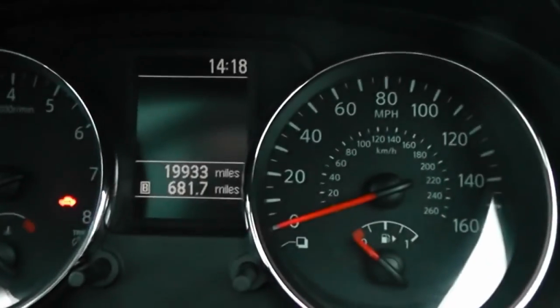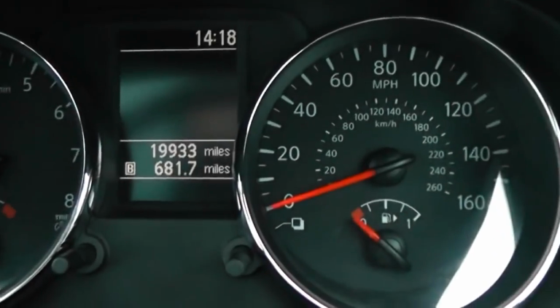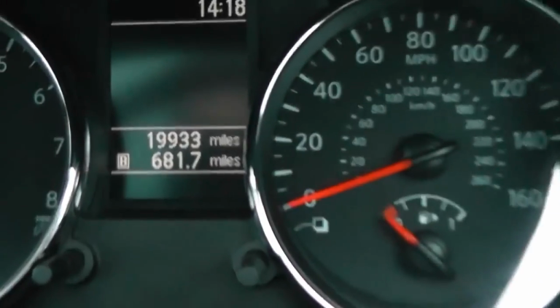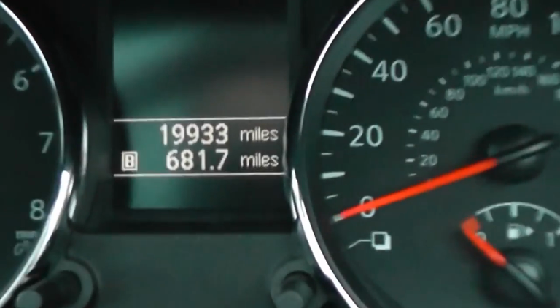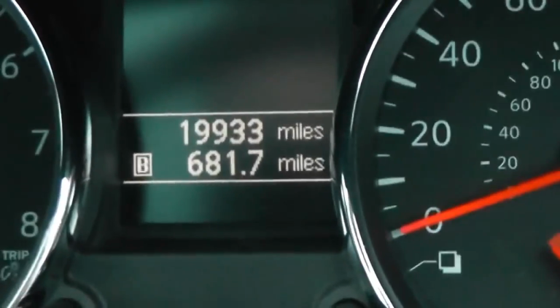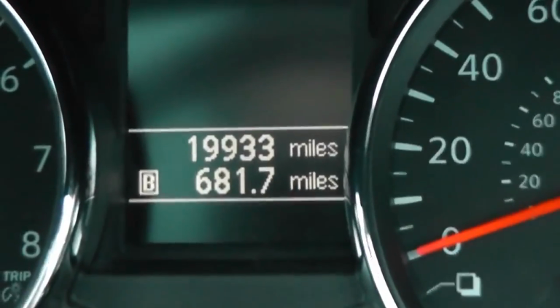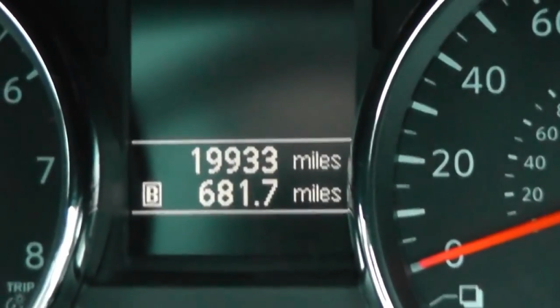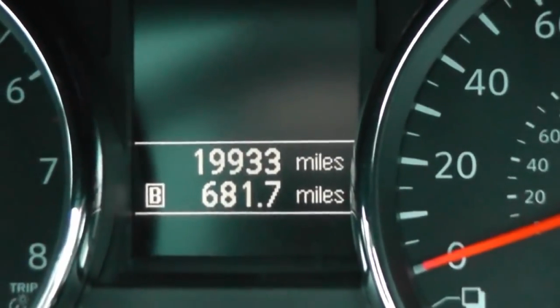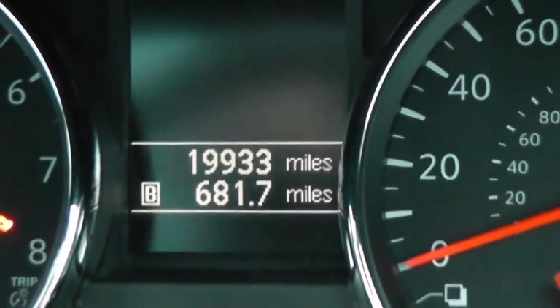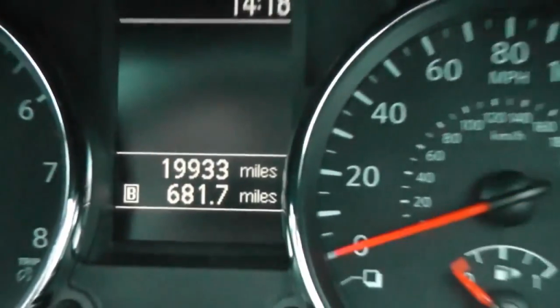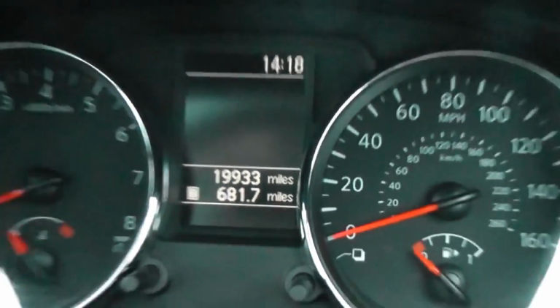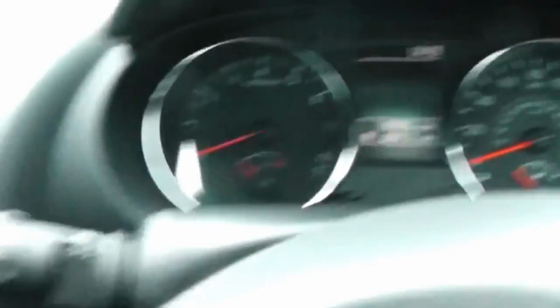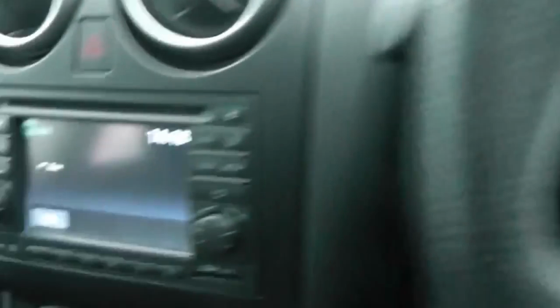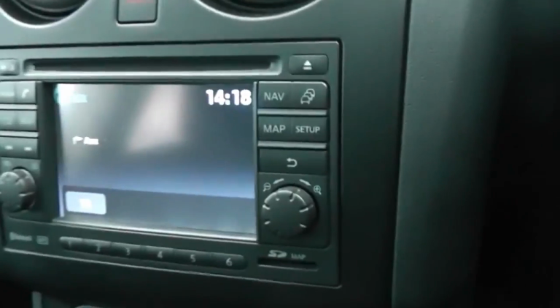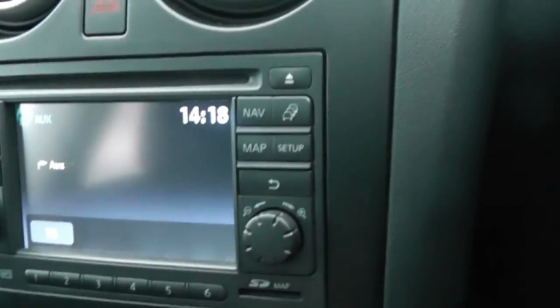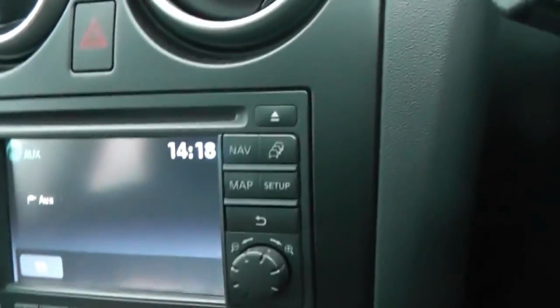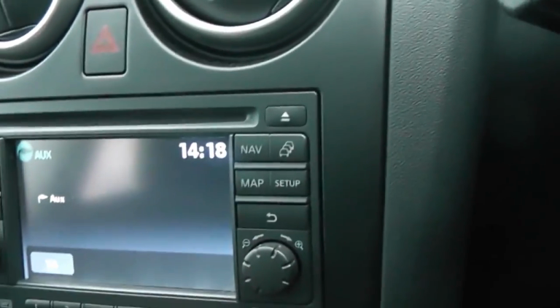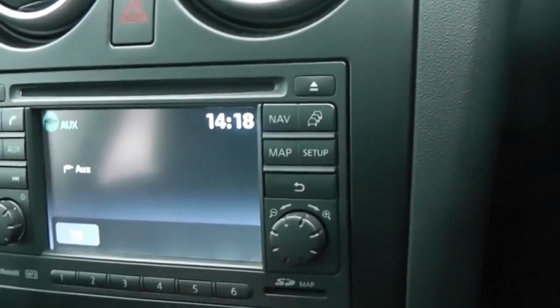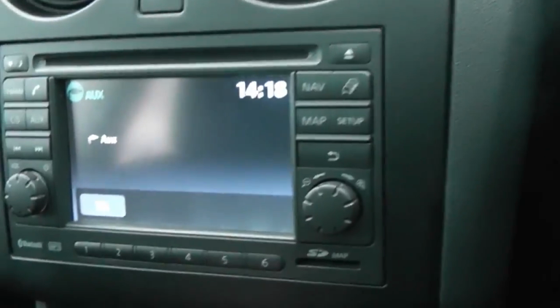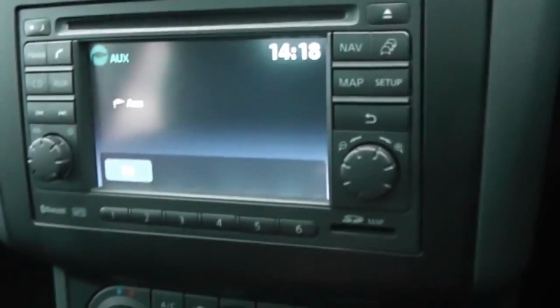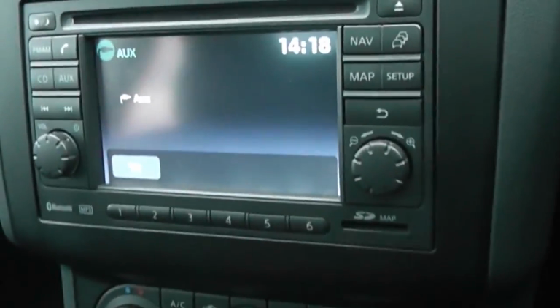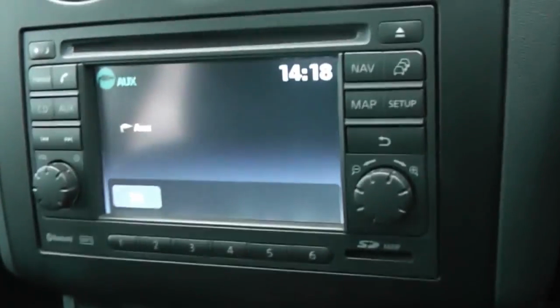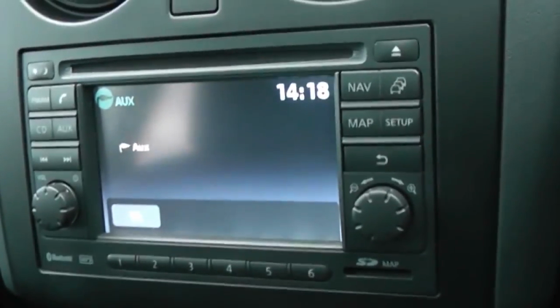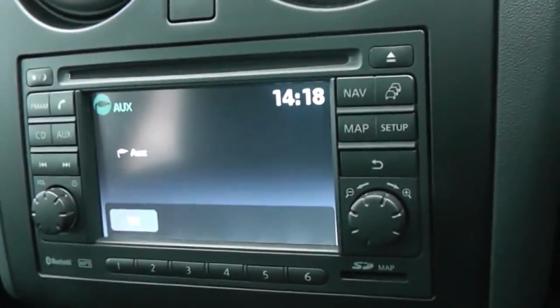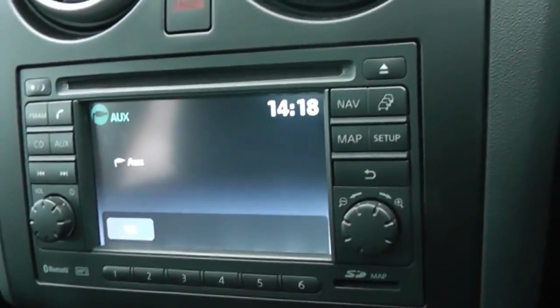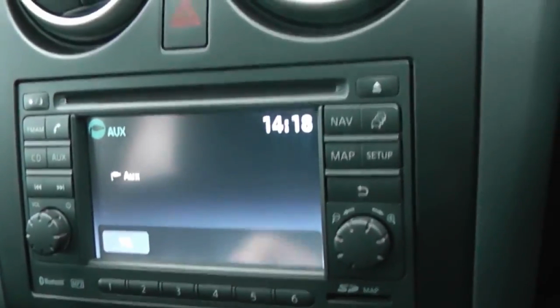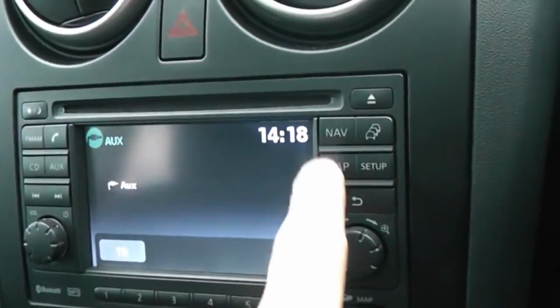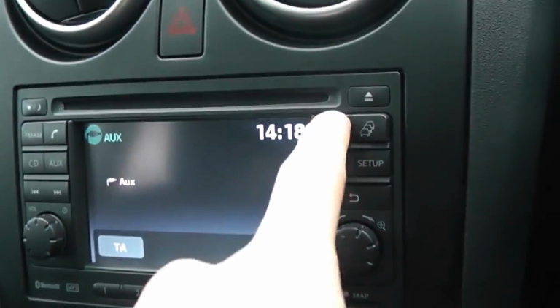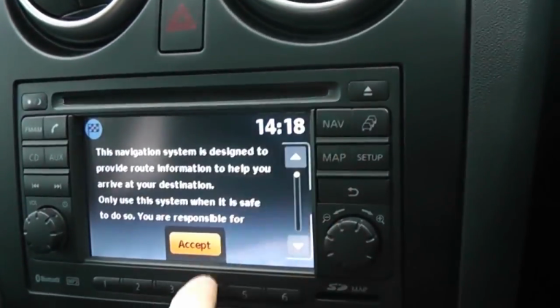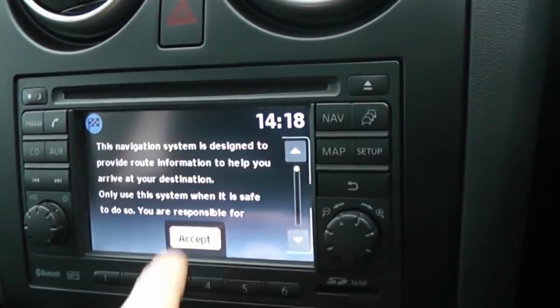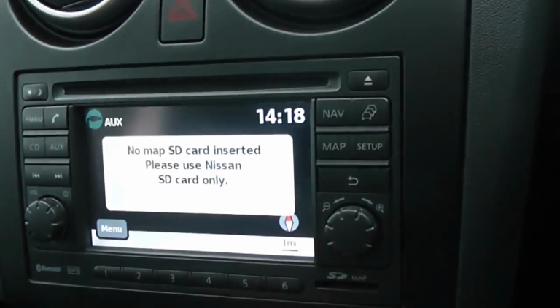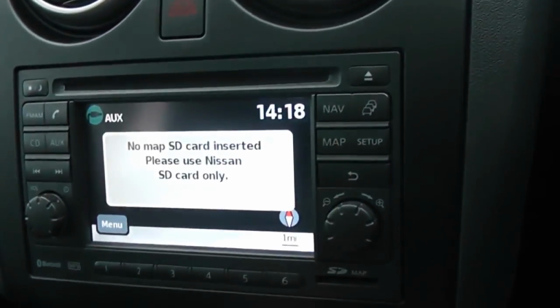The car's mileage is at 19,933 miles. The car also comes with Bluetooth and MP3-compatible CD player, which is also fully sat-nav equipped.